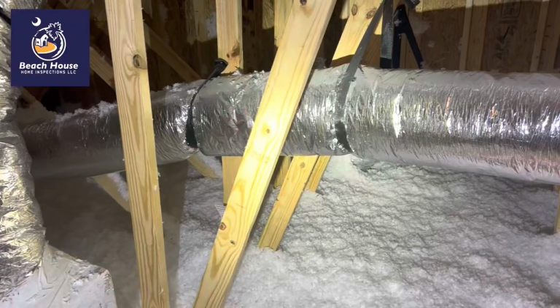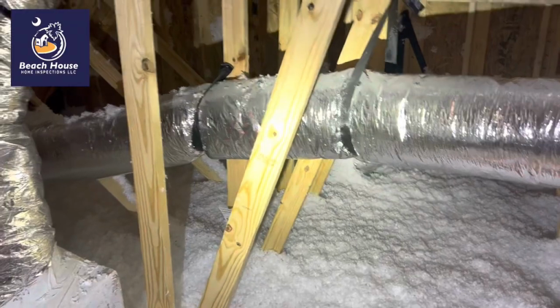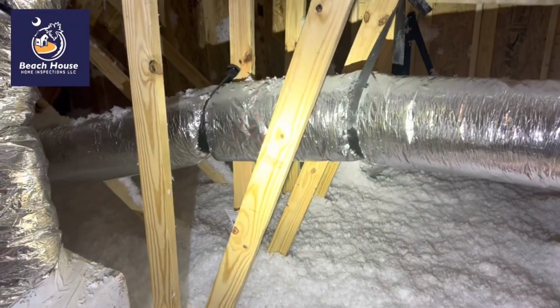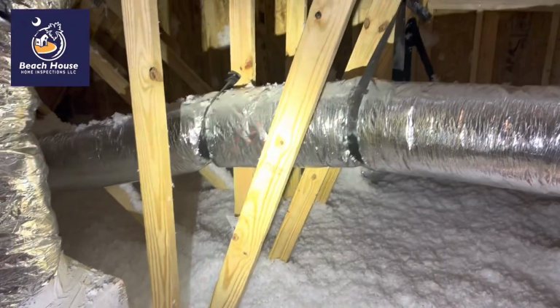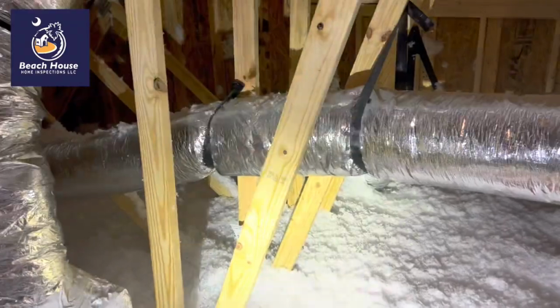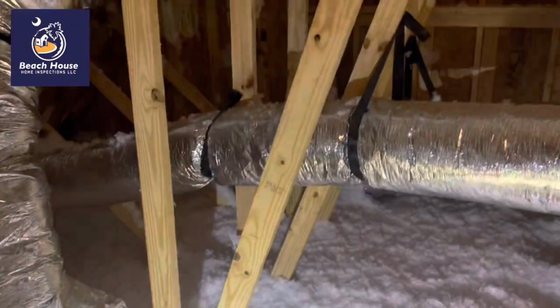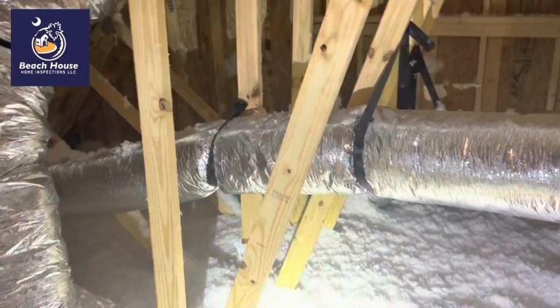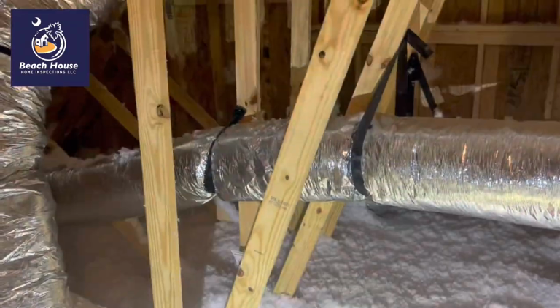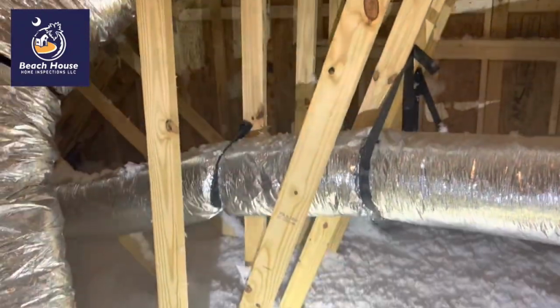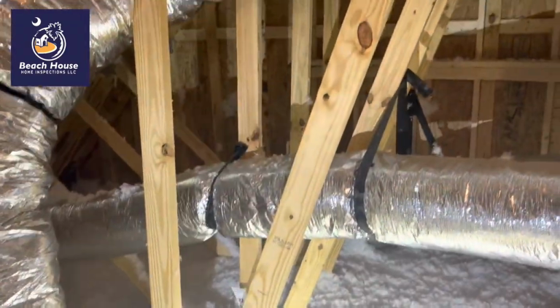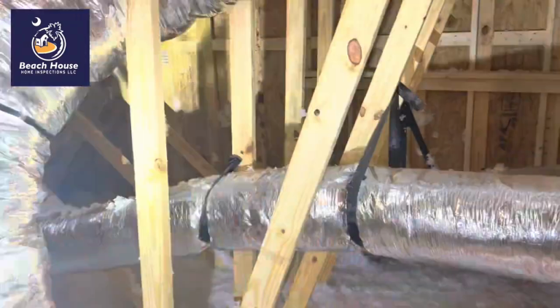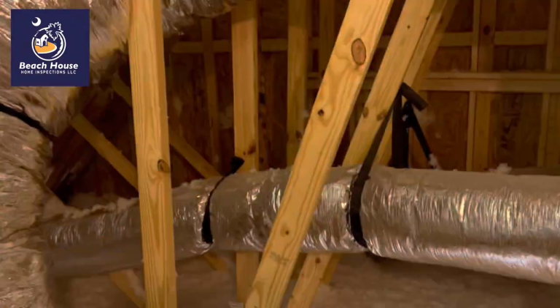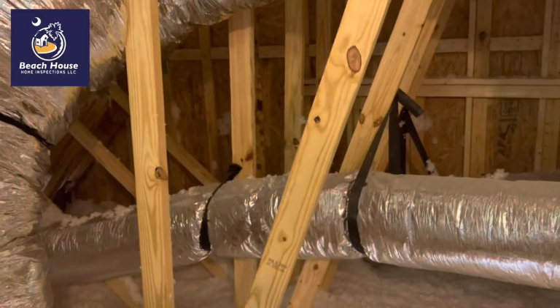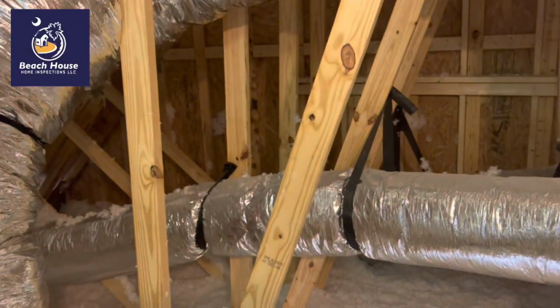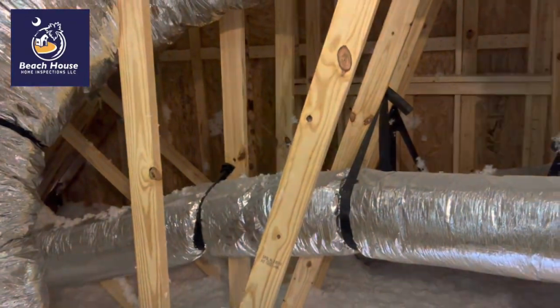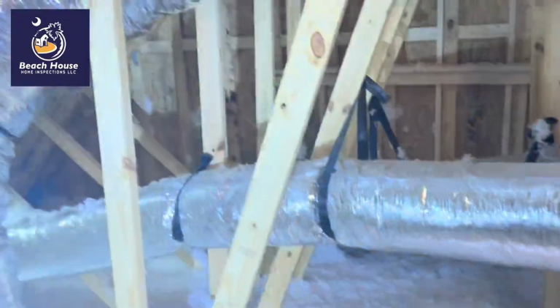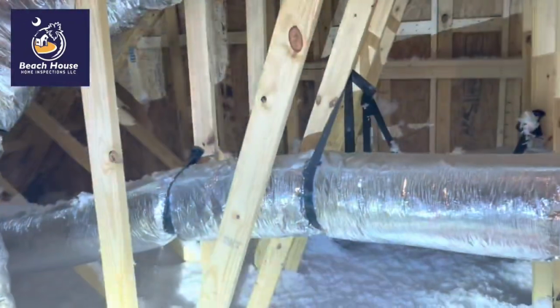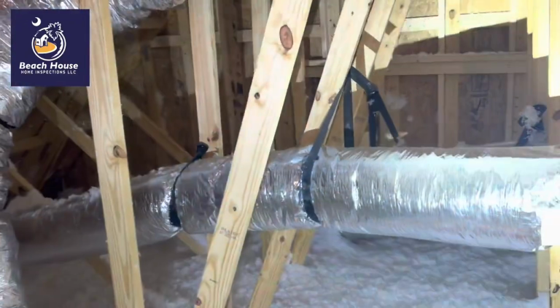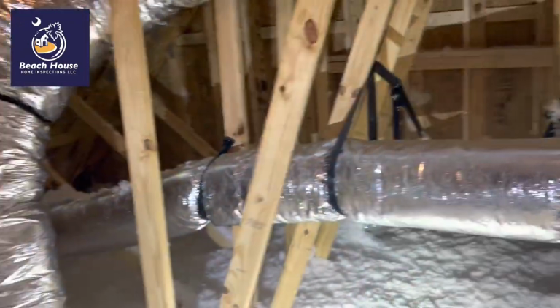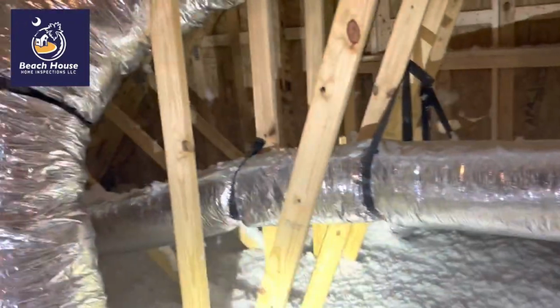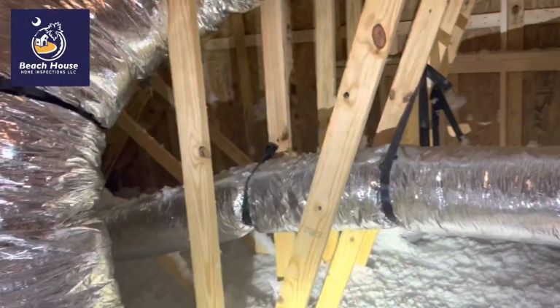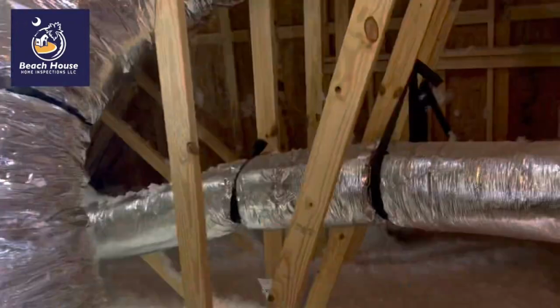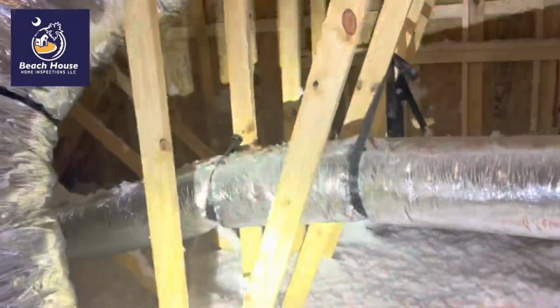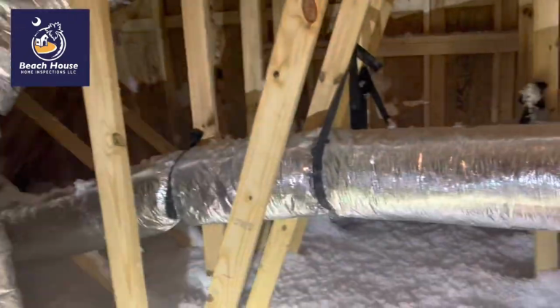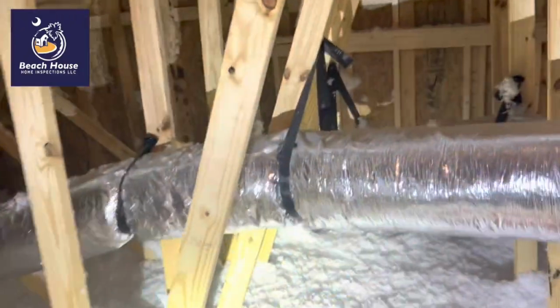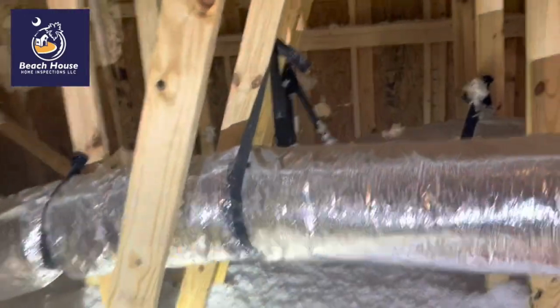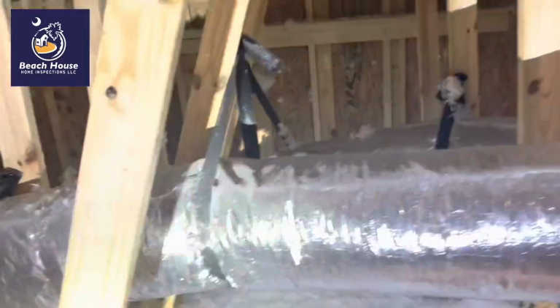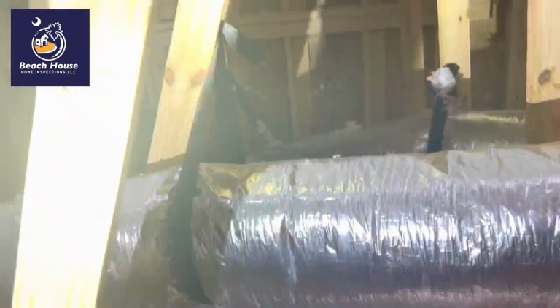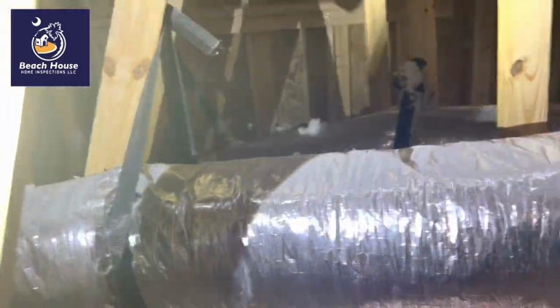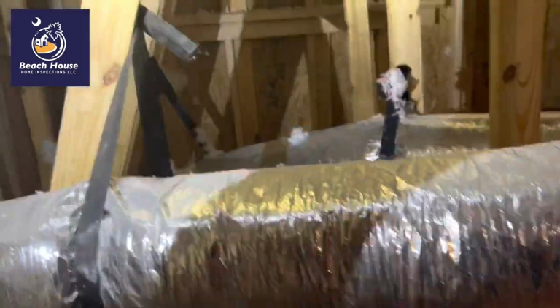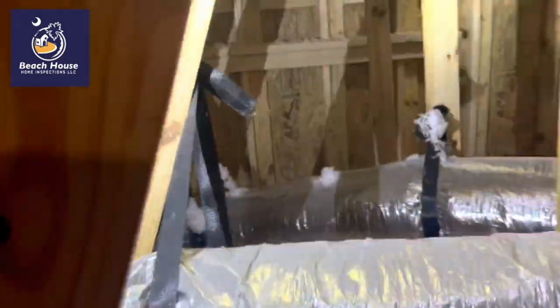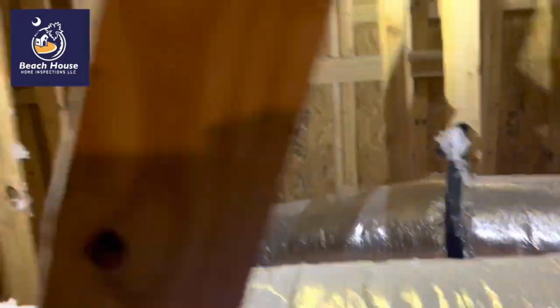This is a new home inspection. This is a builder in Little River. This builder limits me from opening up the electrical panel and from going on the roof, so I try to do the best that I can with a visual inspection.